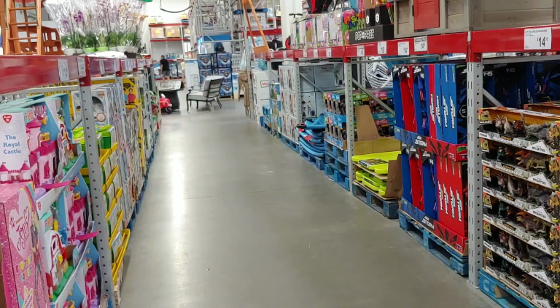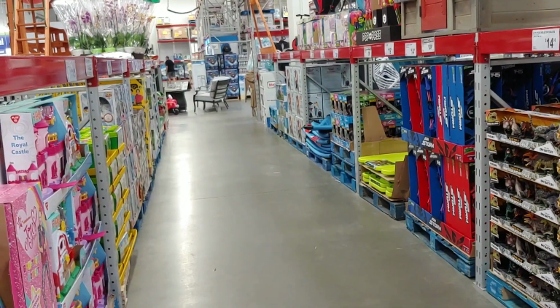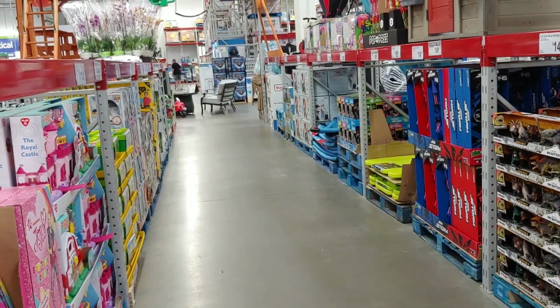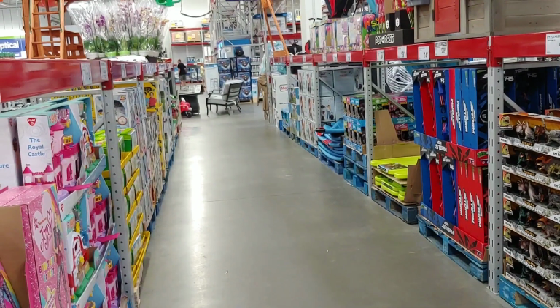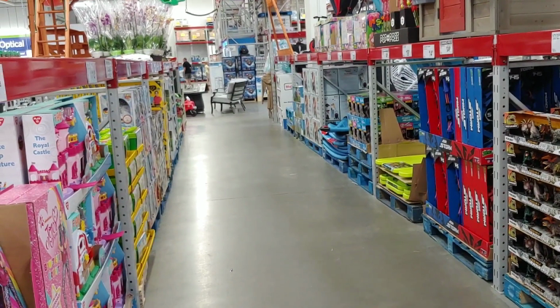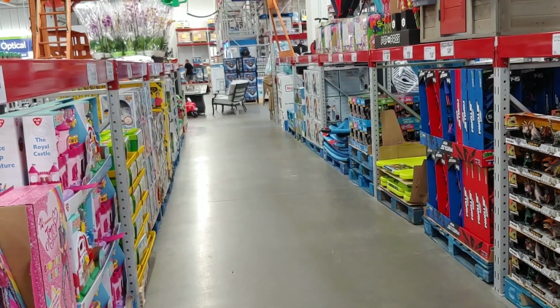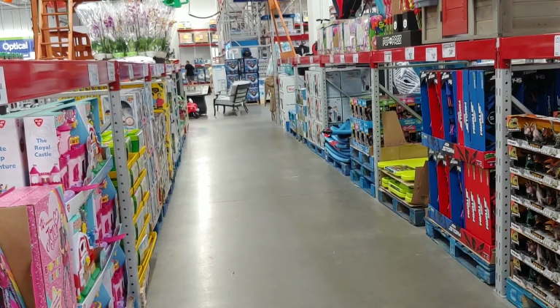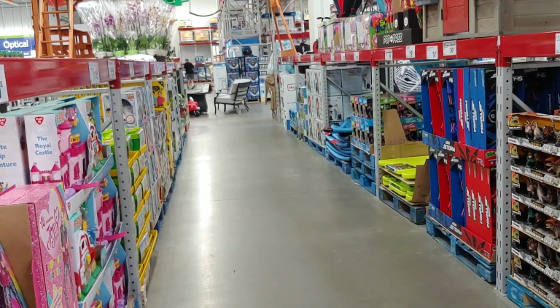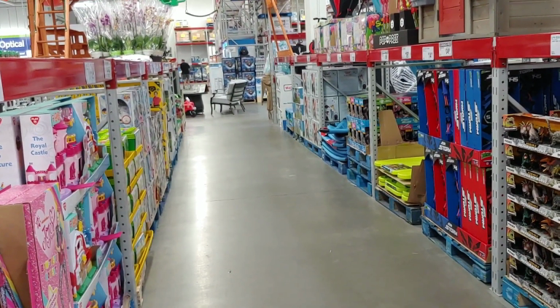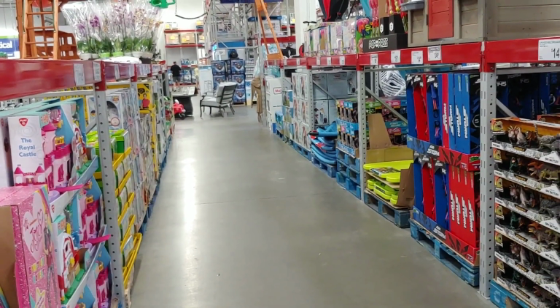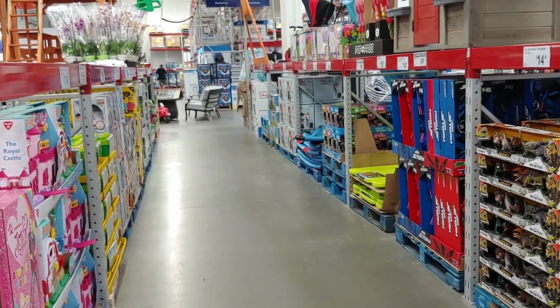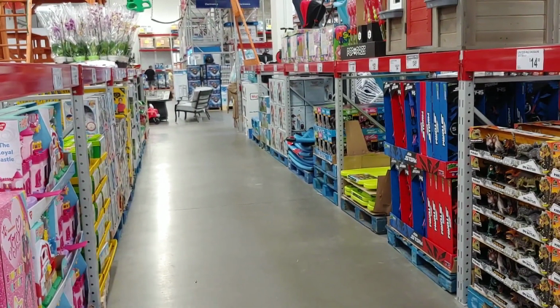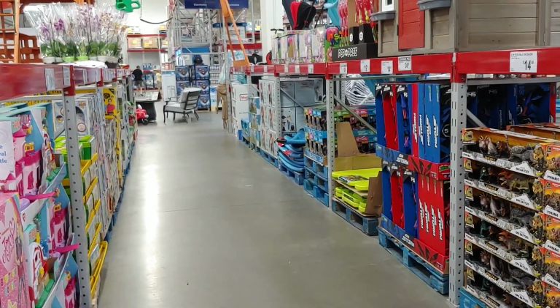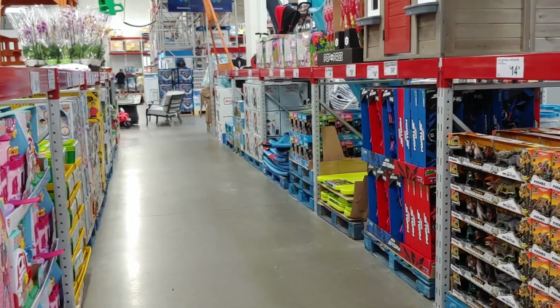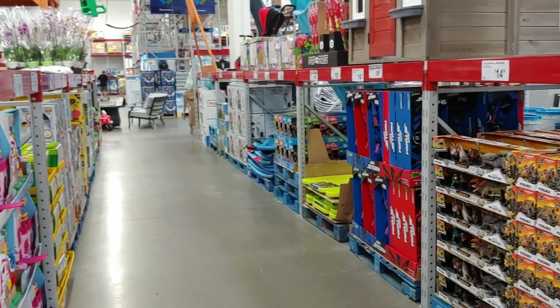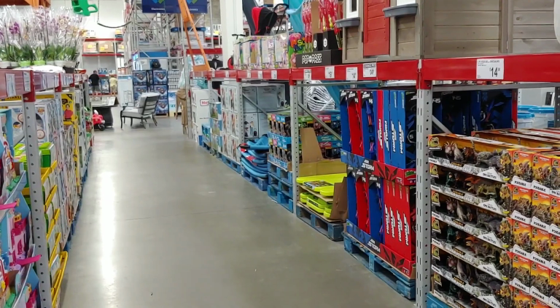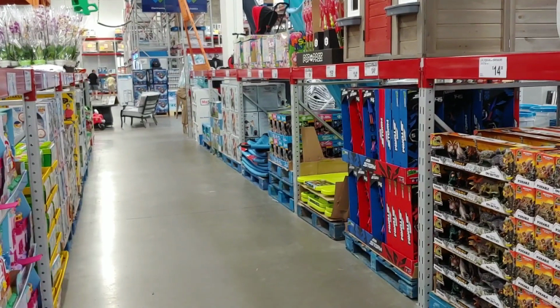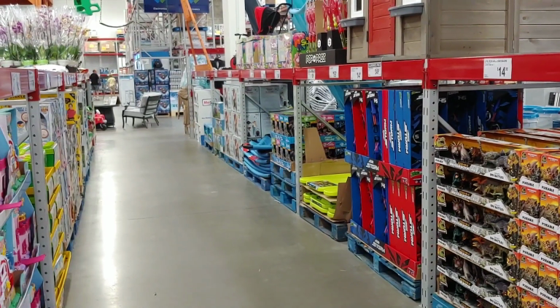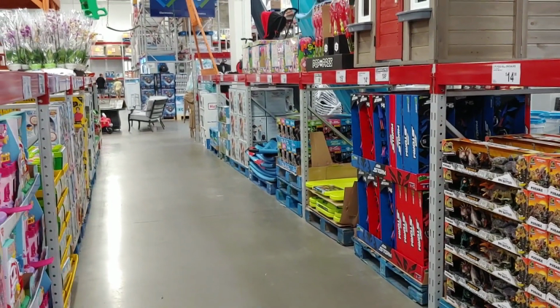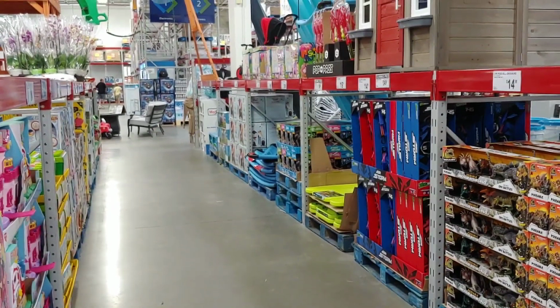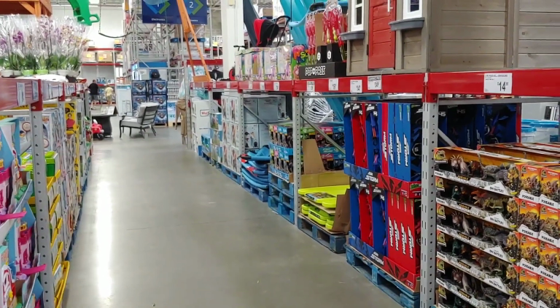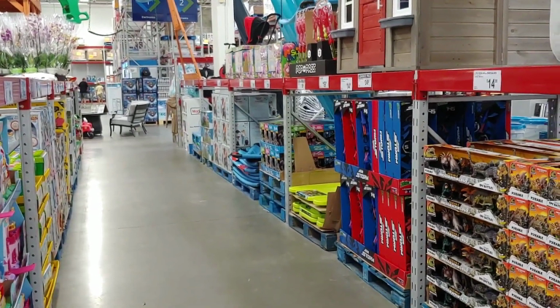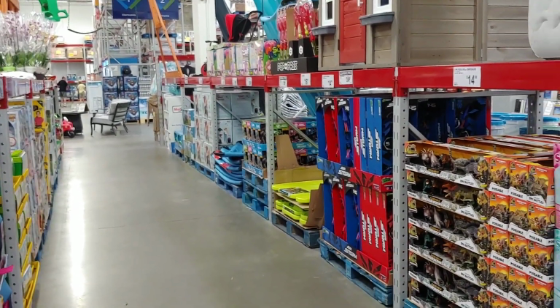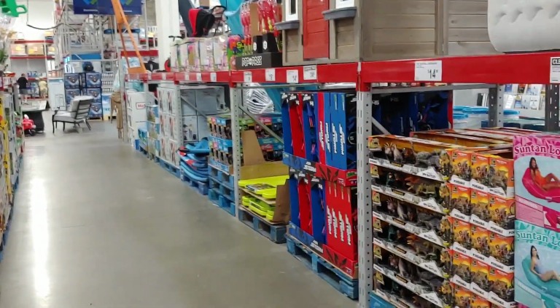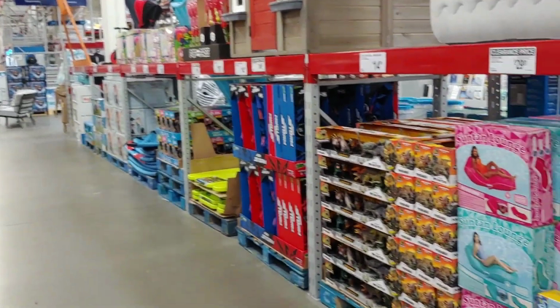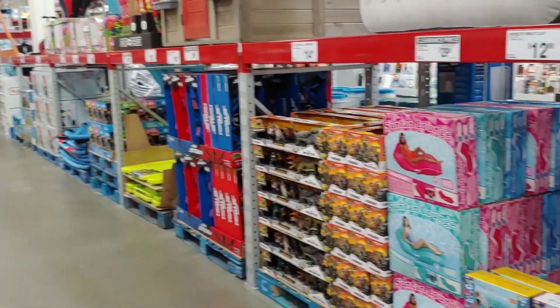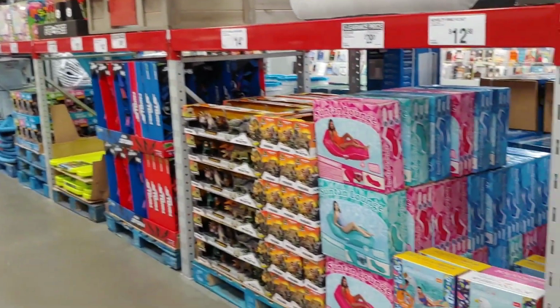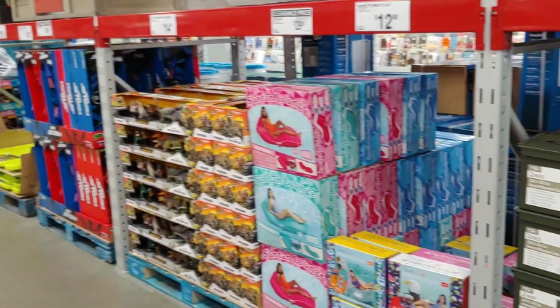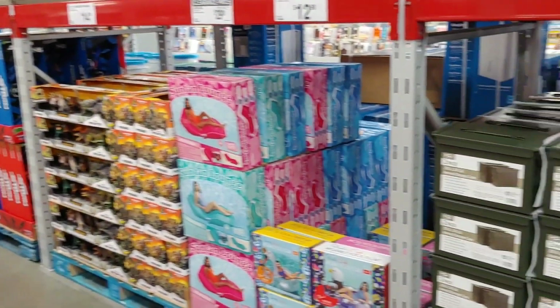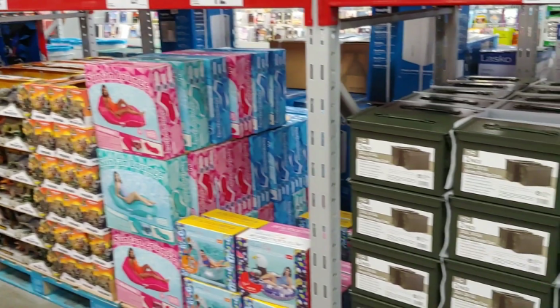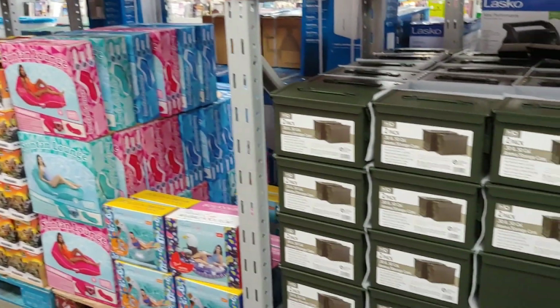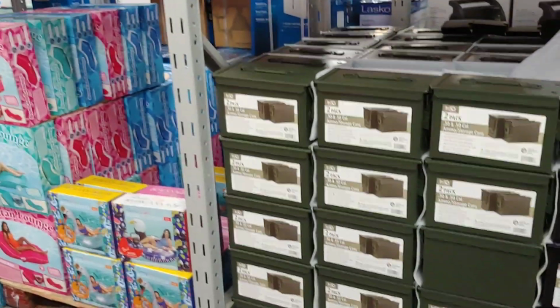Good afternoon YouTube folks, Admiral Preparedness here. We're at our favorite discount box store, whatever you want to call these places, and look at my little peeper spy today.